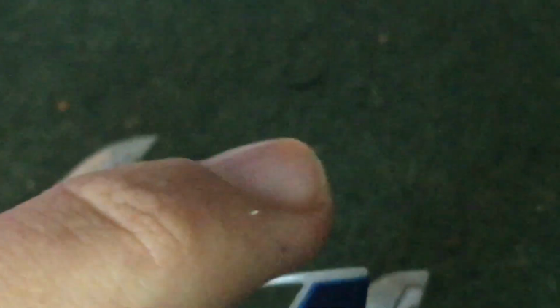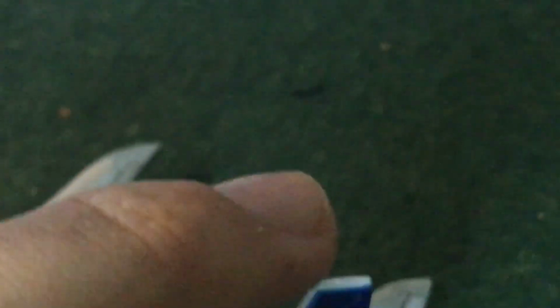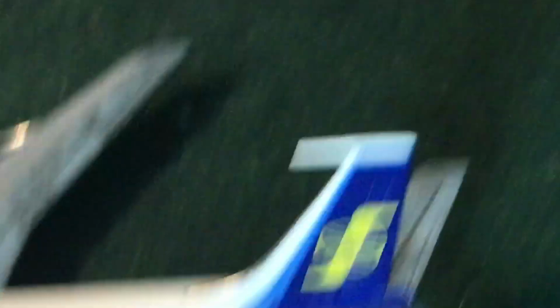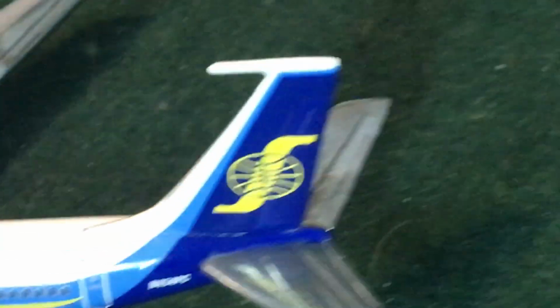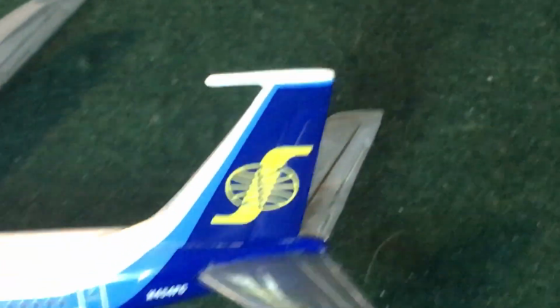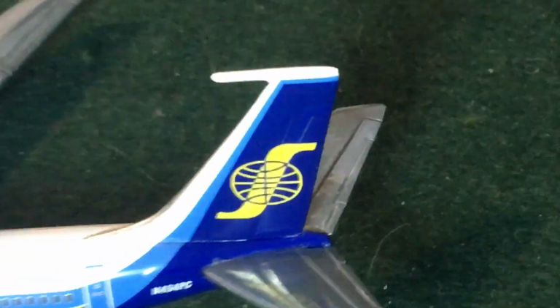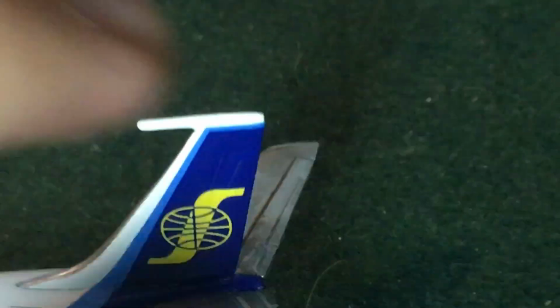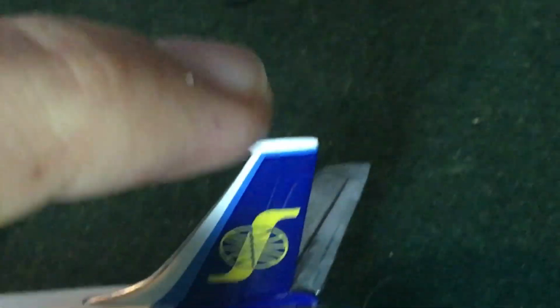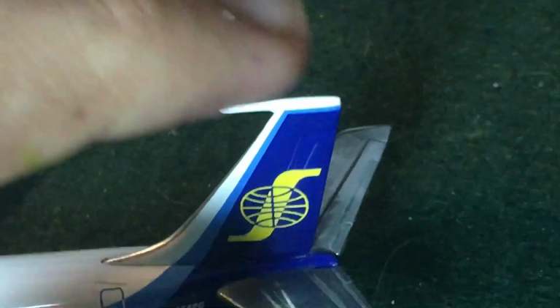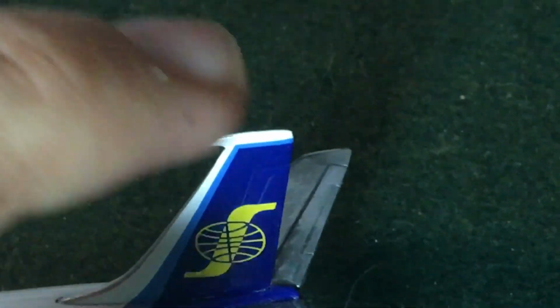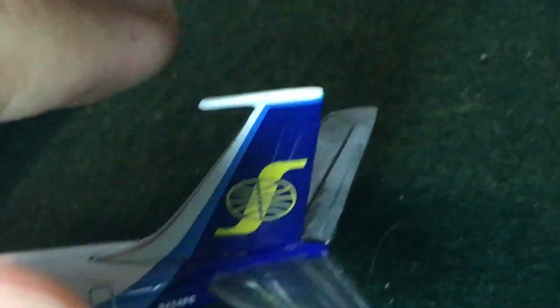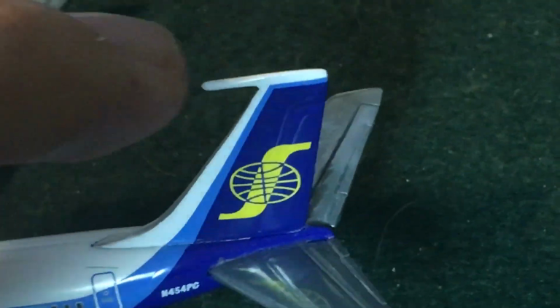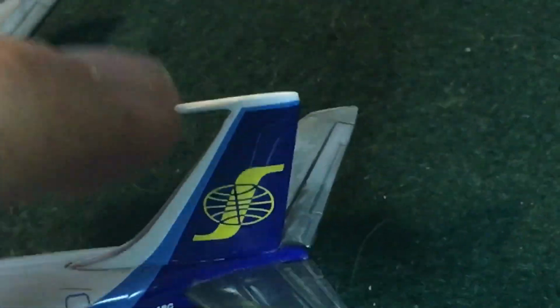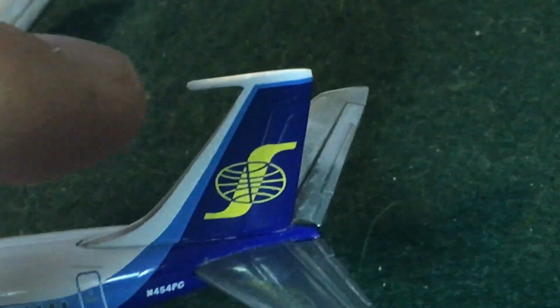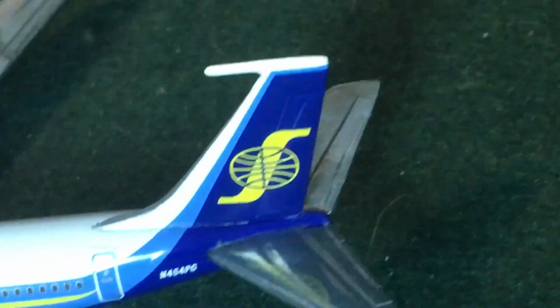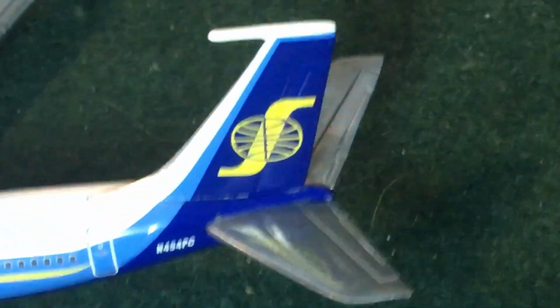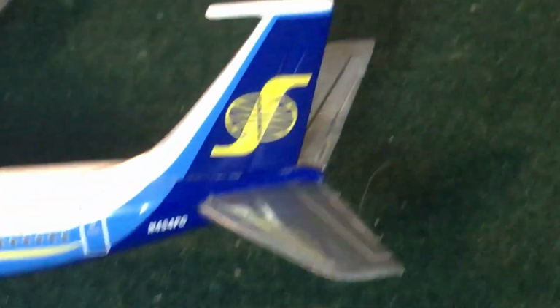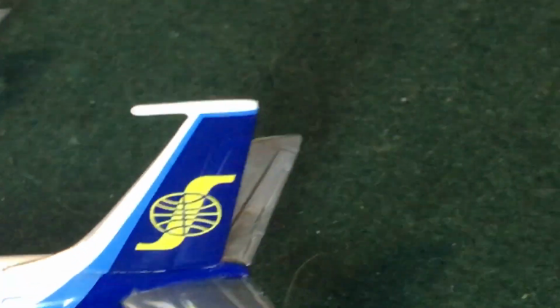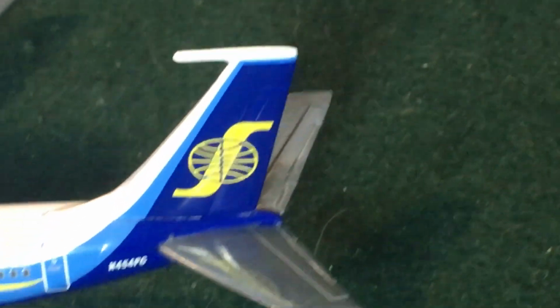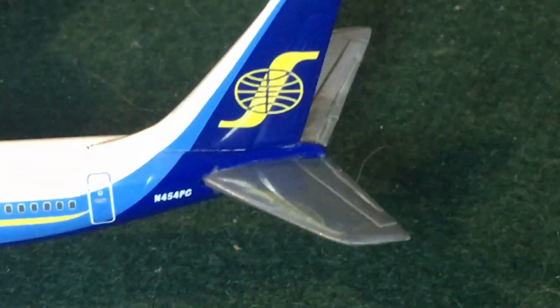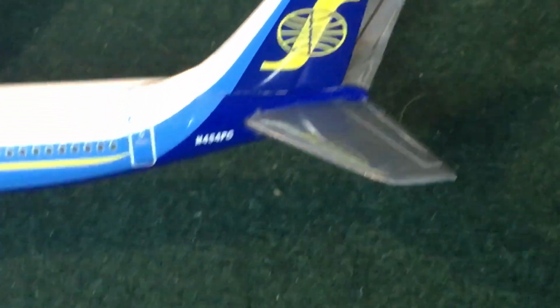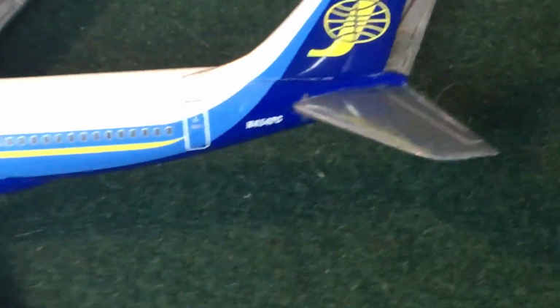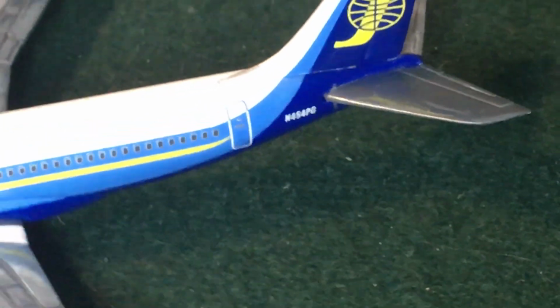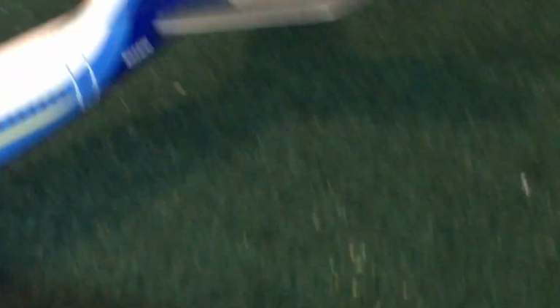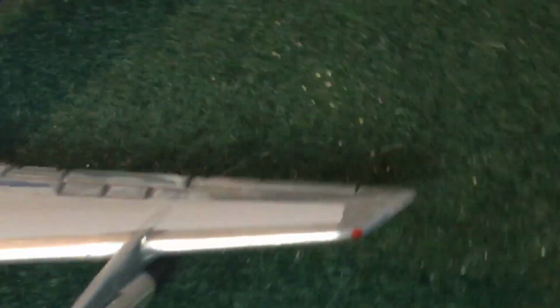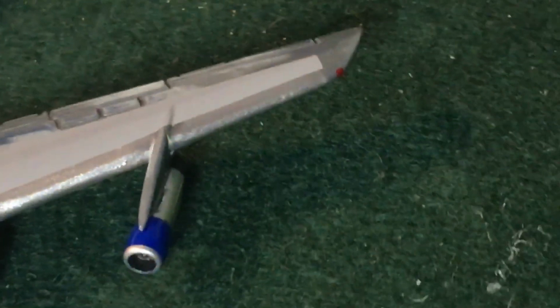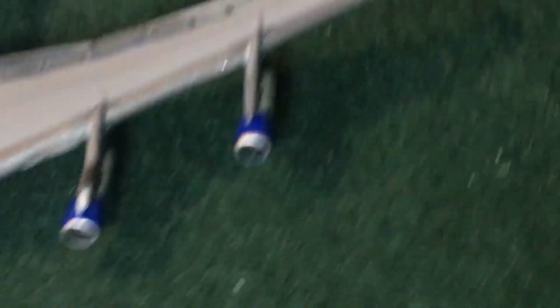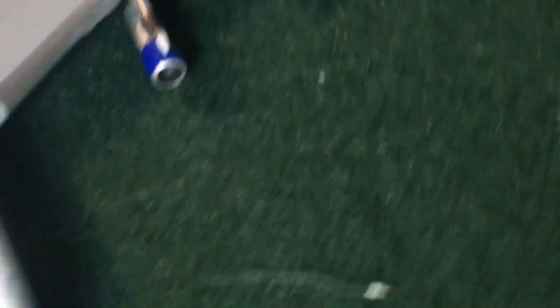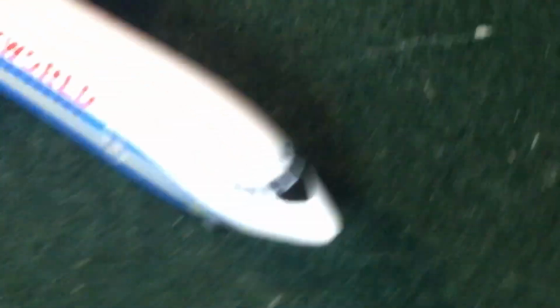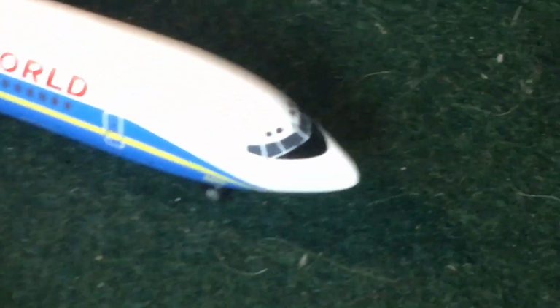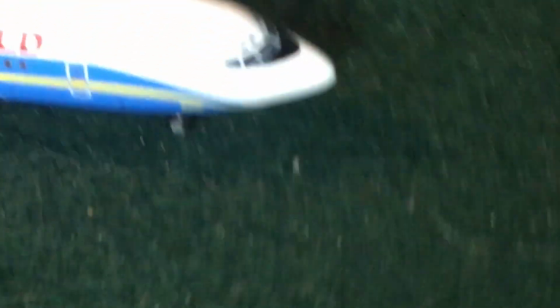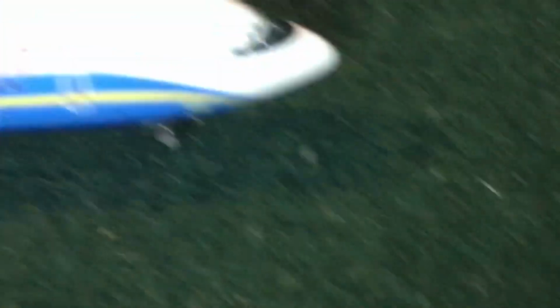By the way, I've mentioned this before and I'll mention it again — always be careful if you have a 707 model with the tail prong, because on the older models it's plastic and more brittle. And even on the newer models it's fairly brittle. Just saying.